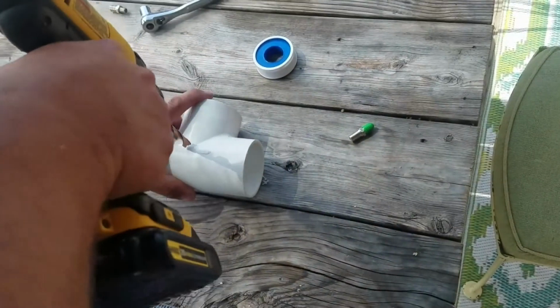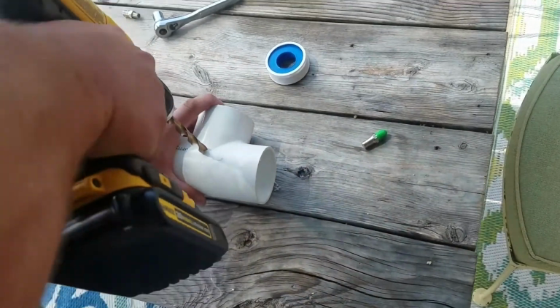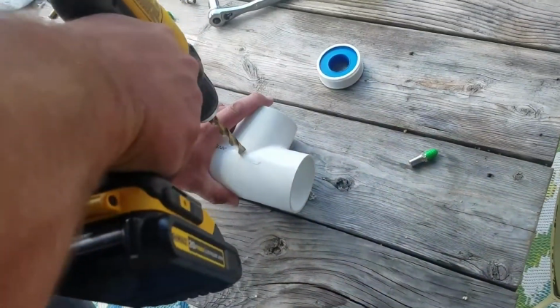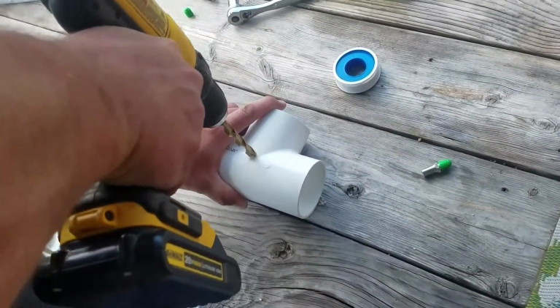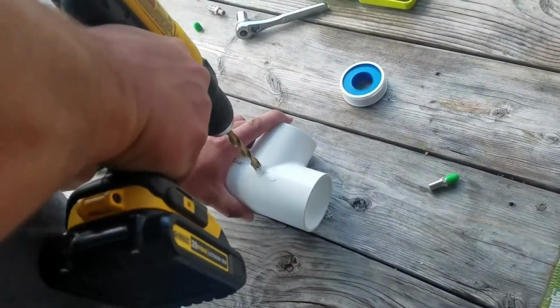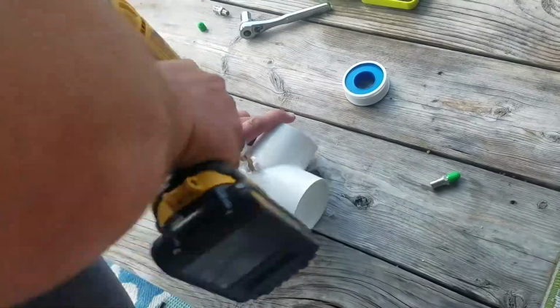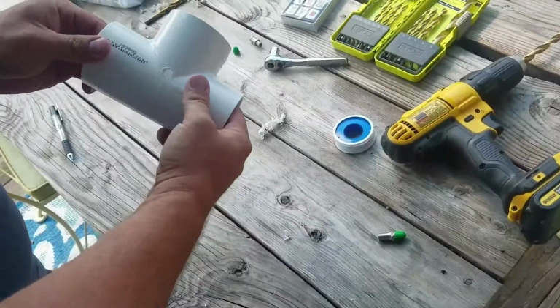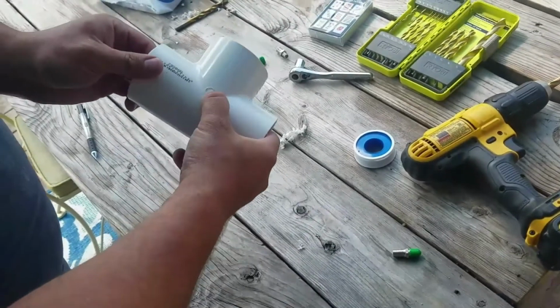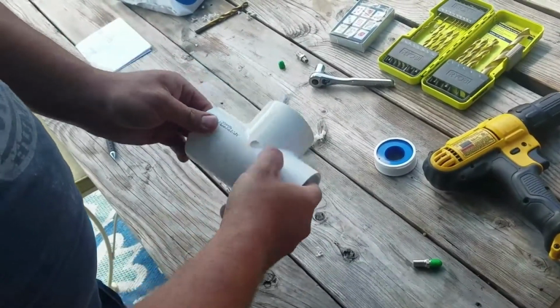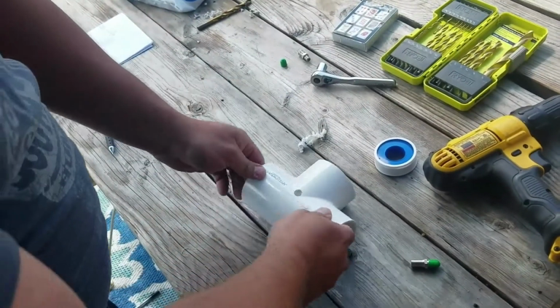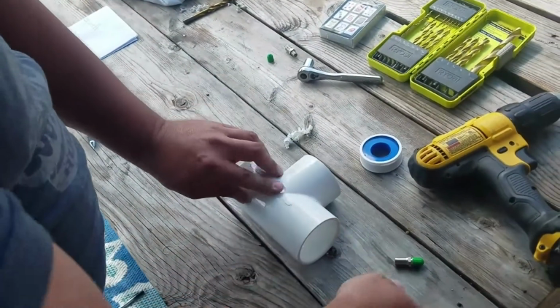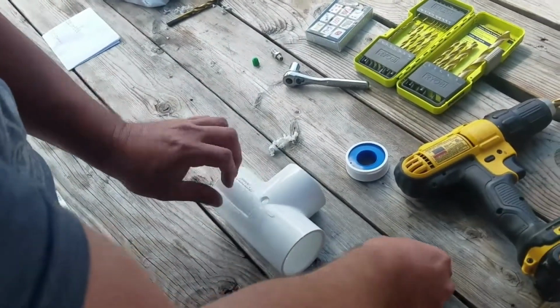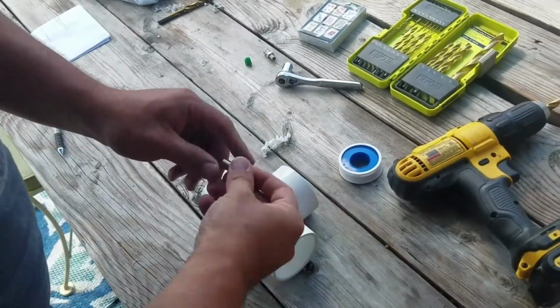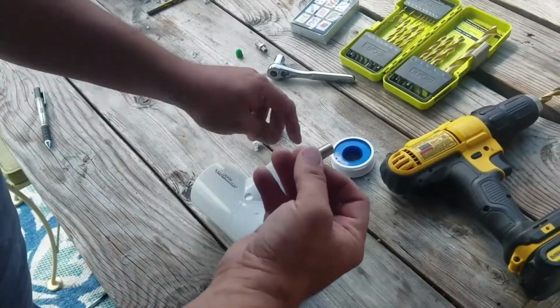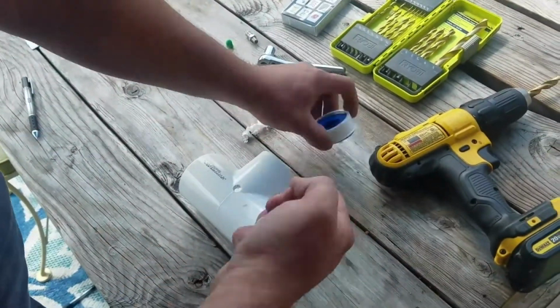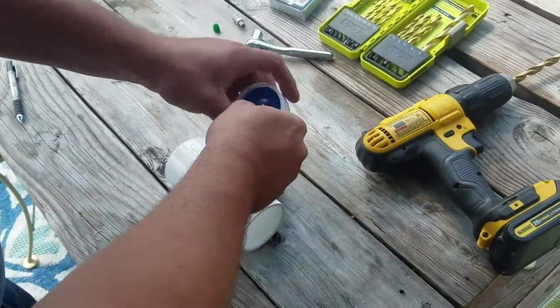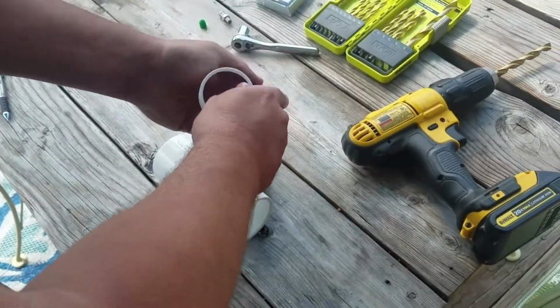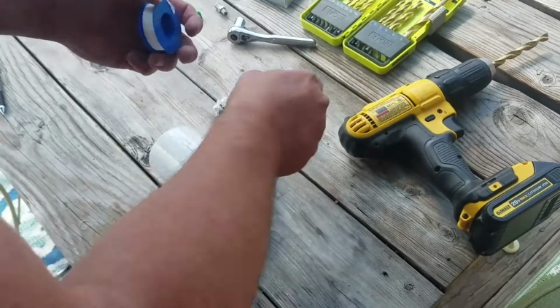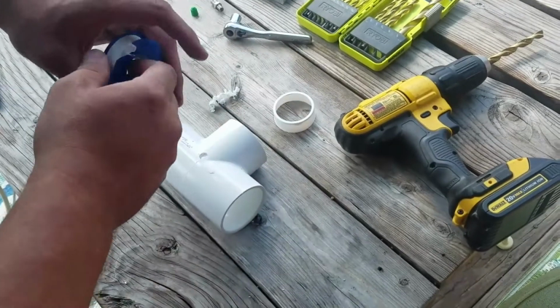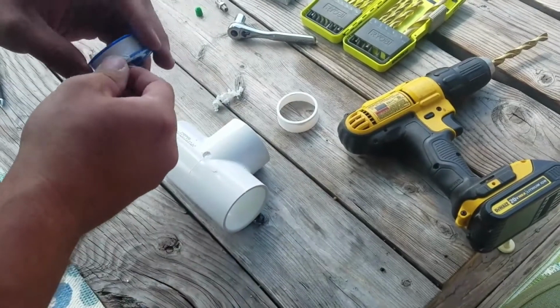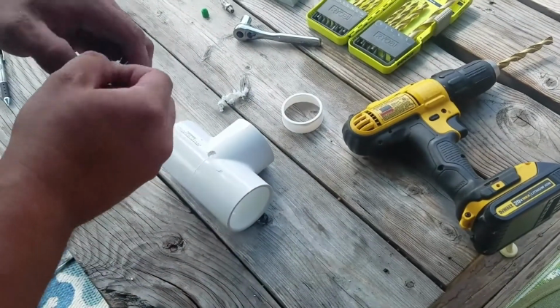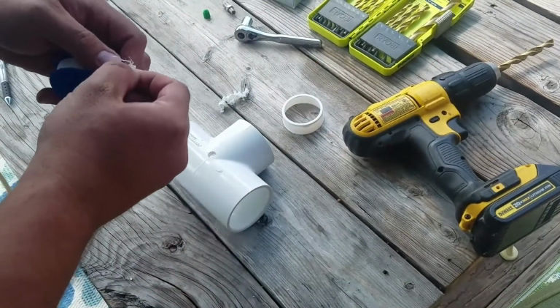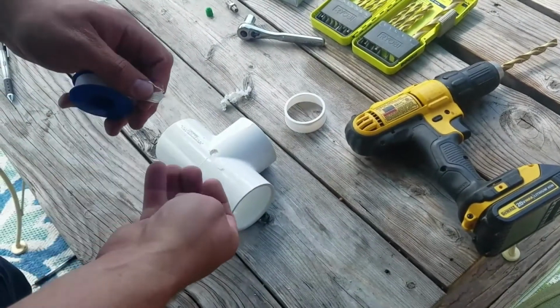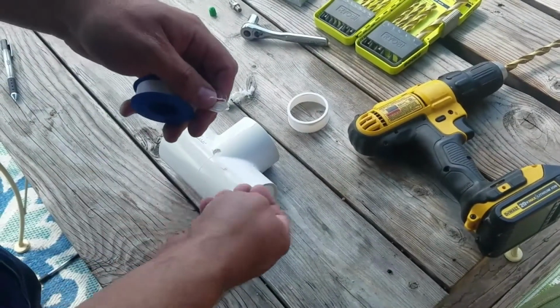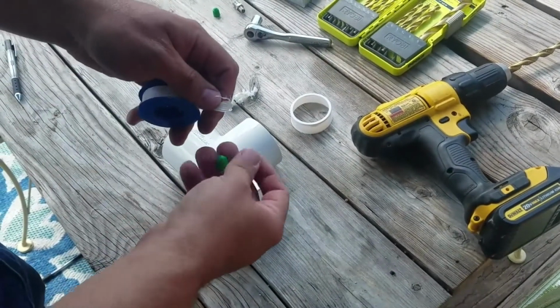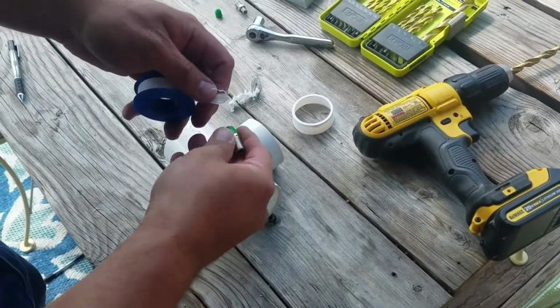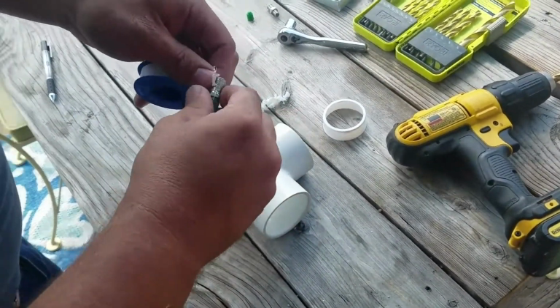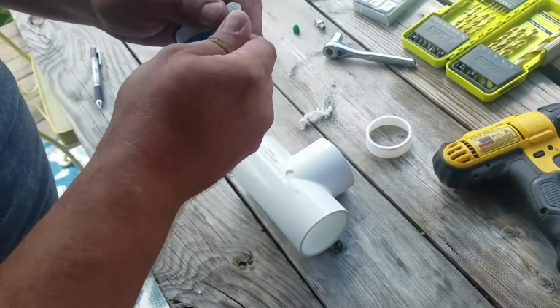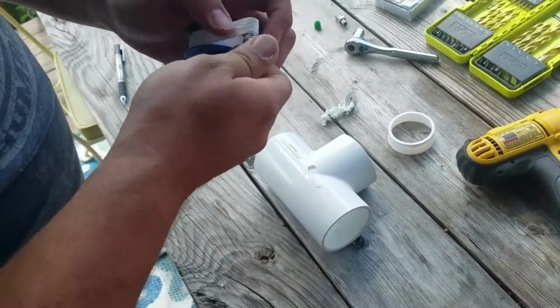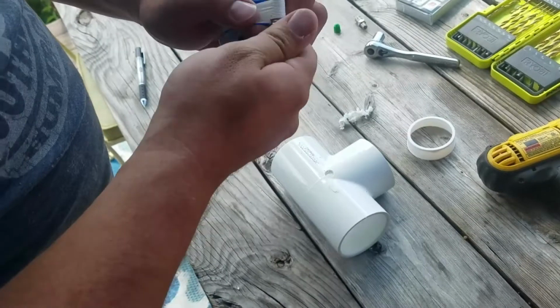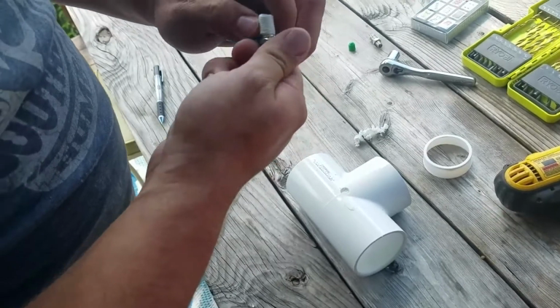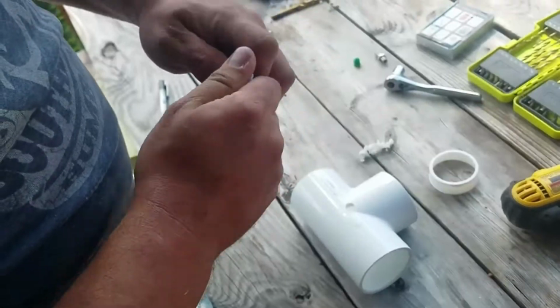First step: we're going to drill a hole — got that 3/8 inch hole there. Next, I'm going to take the Schrader valve and put a little Teflon tape on it, just like any pipe fitting, to help seal that.